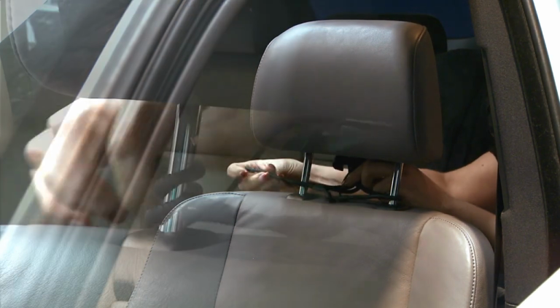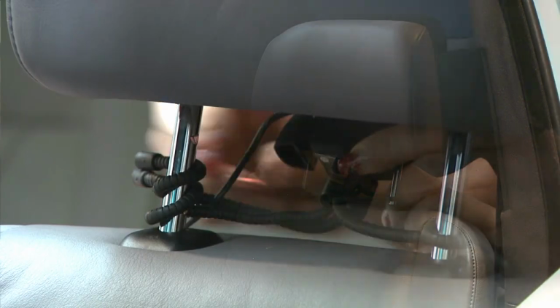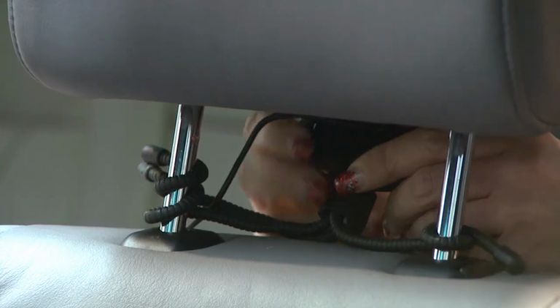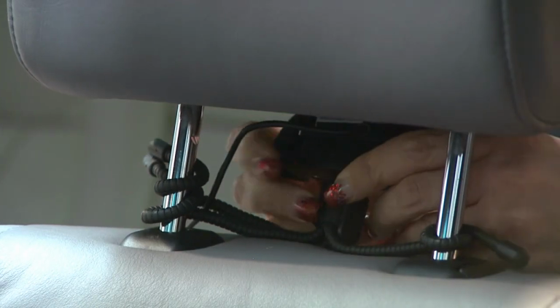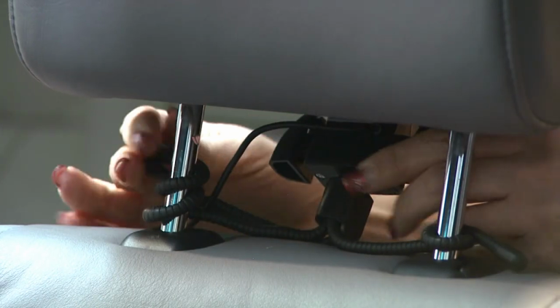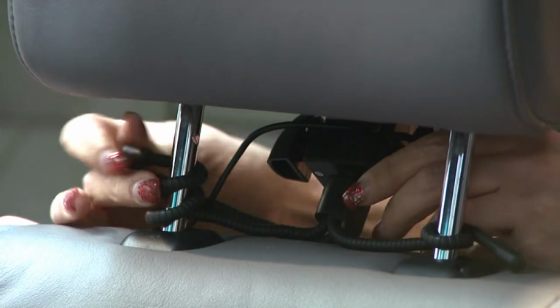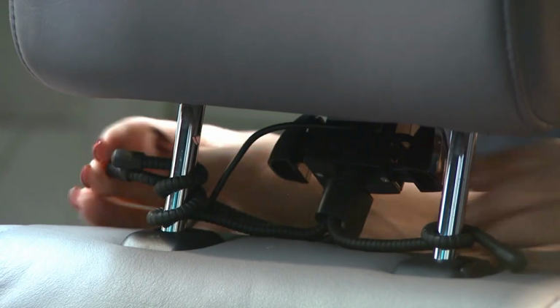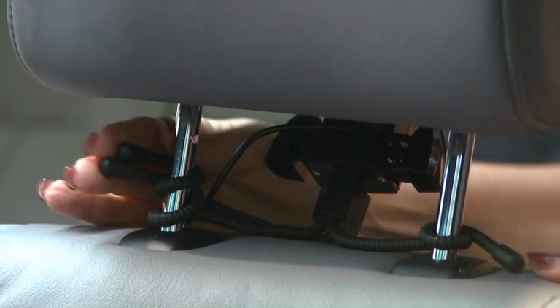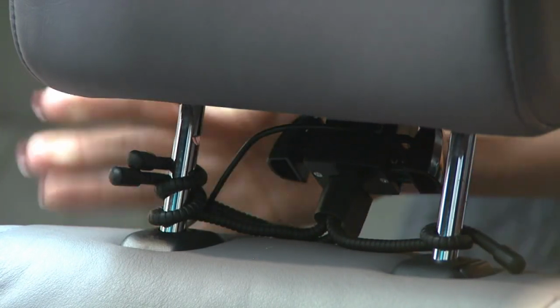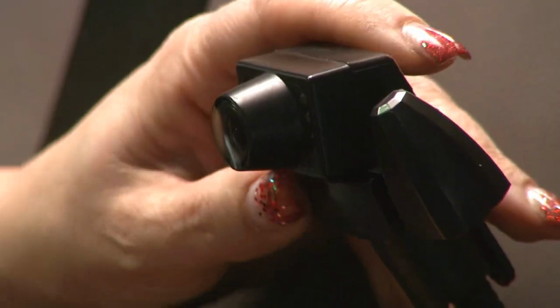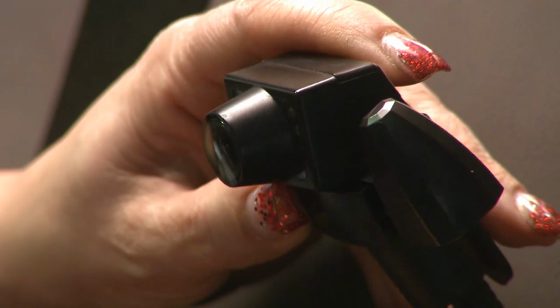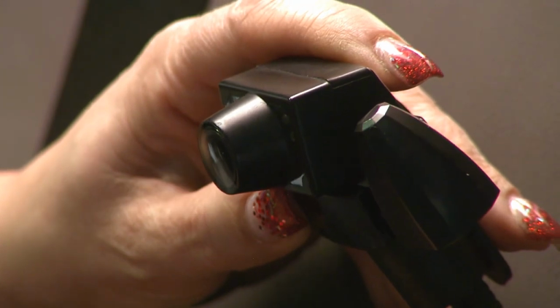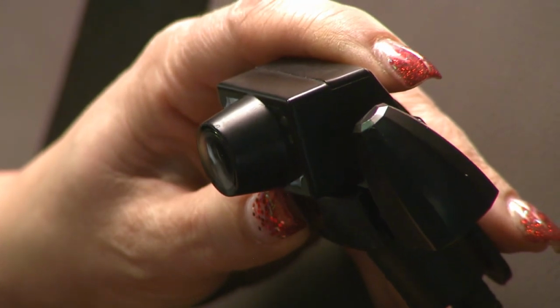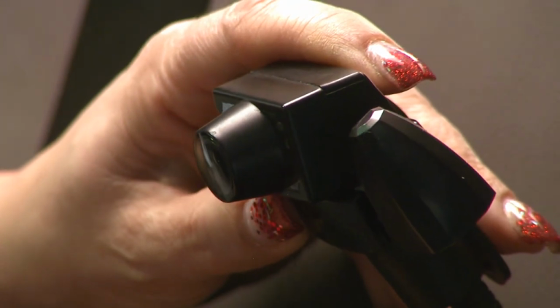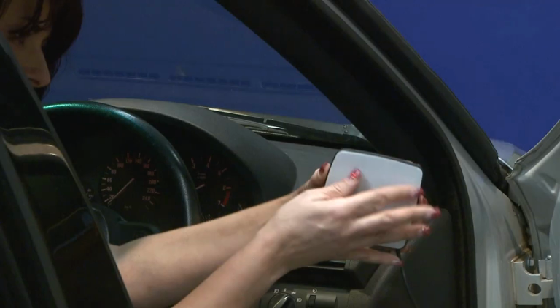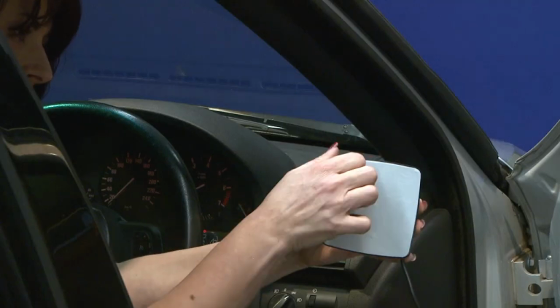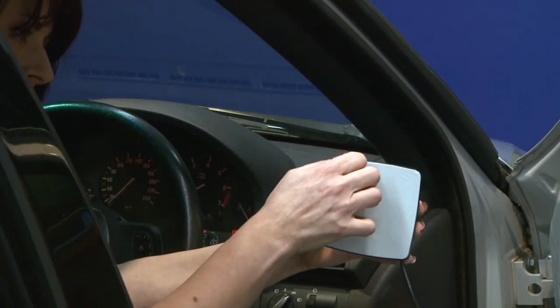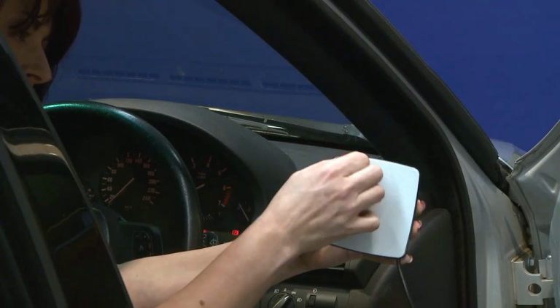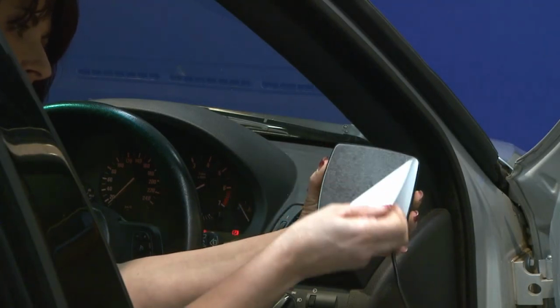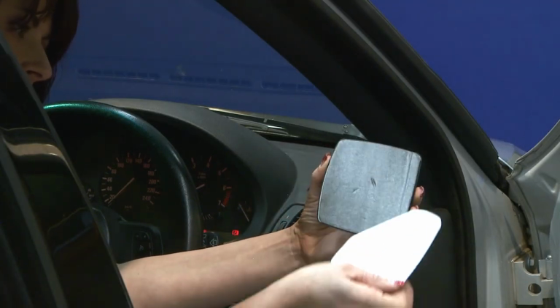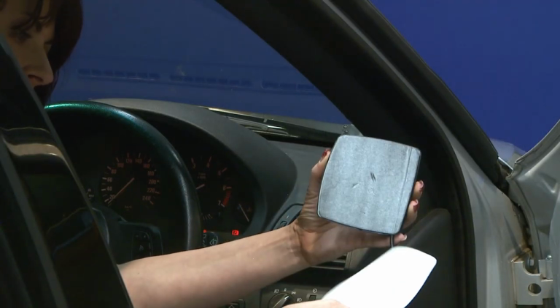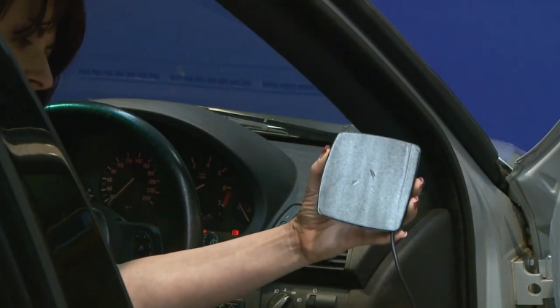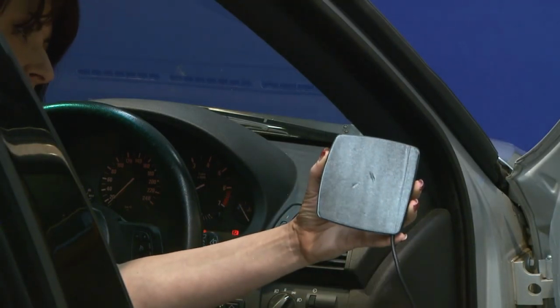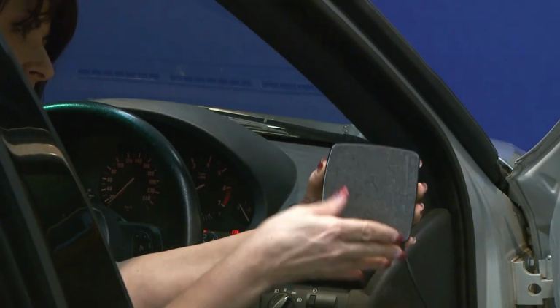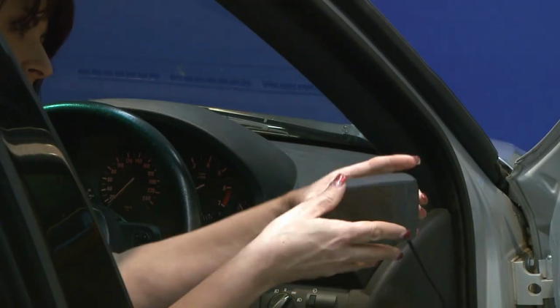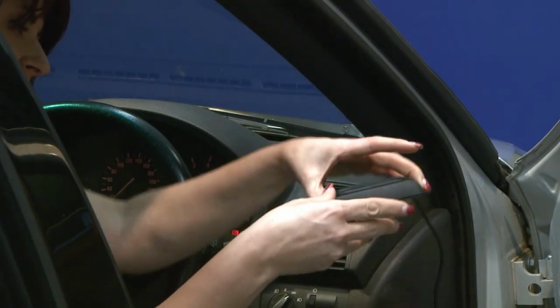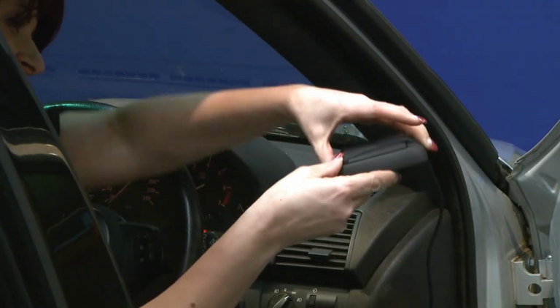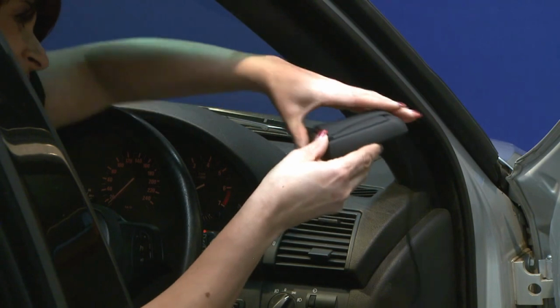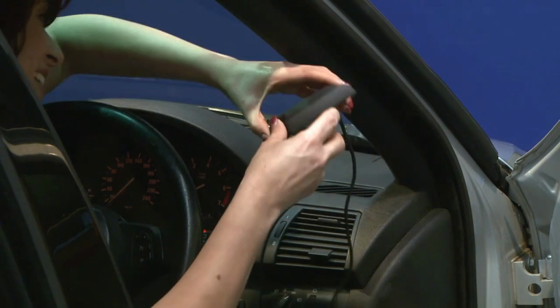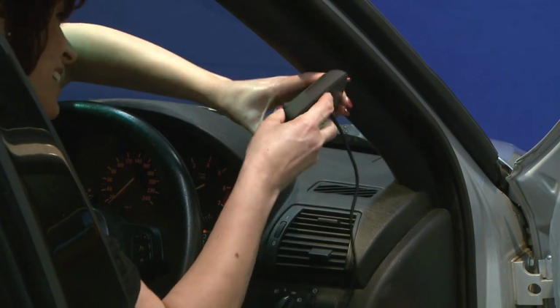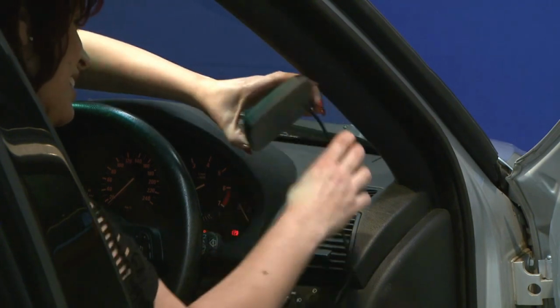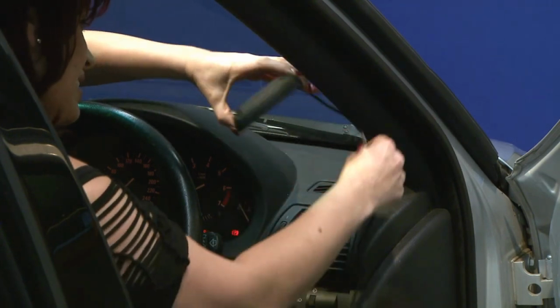Remove the protective paper from the TV monitor and stick it on to the dash.